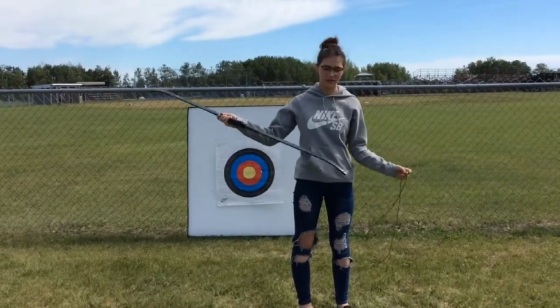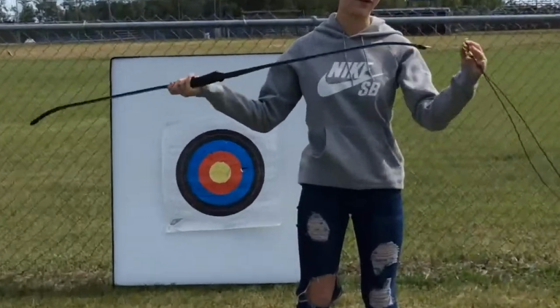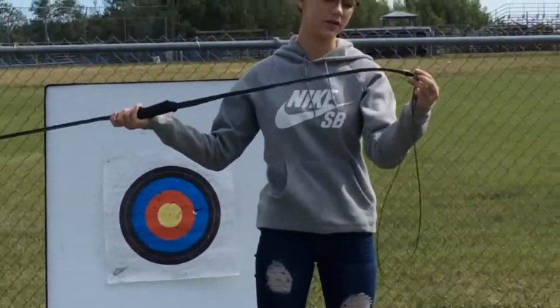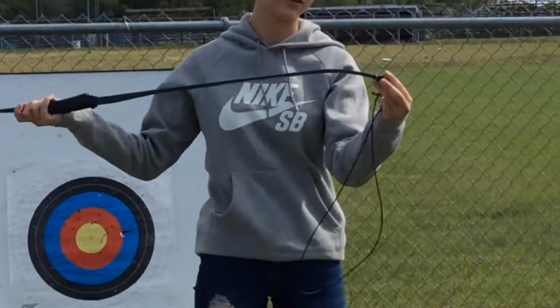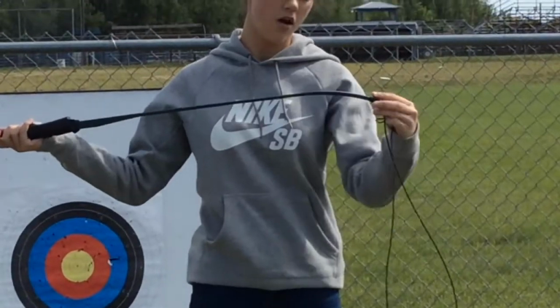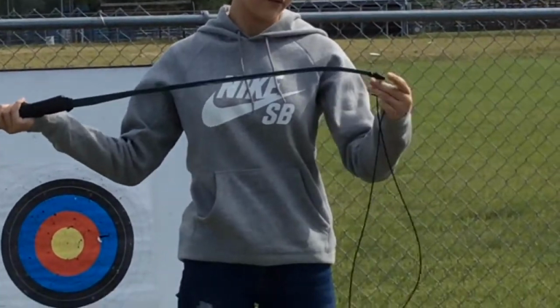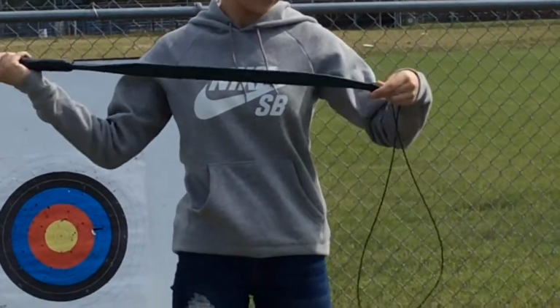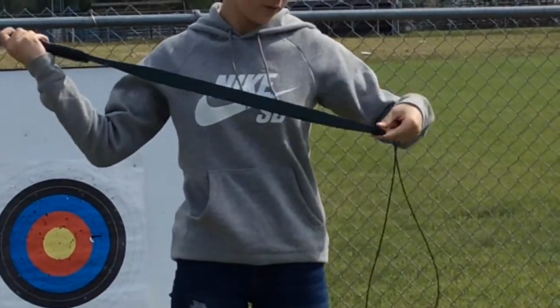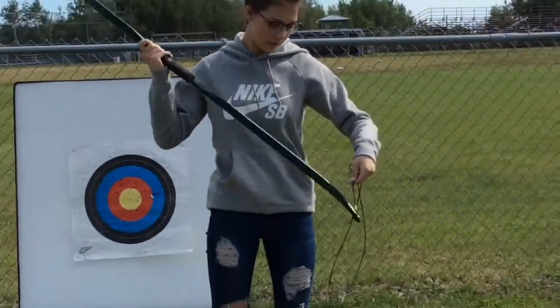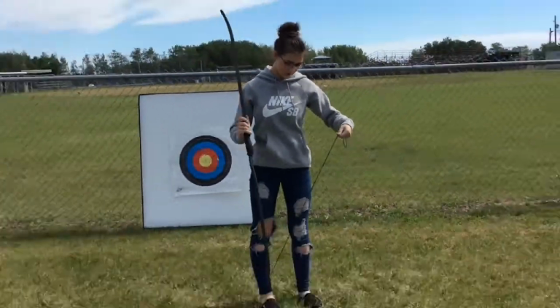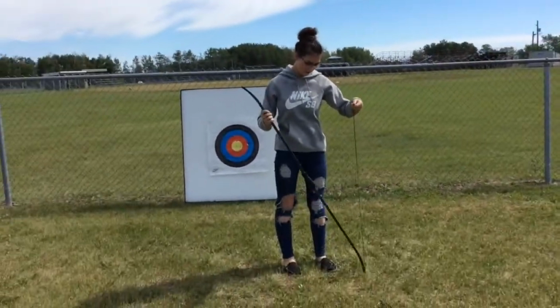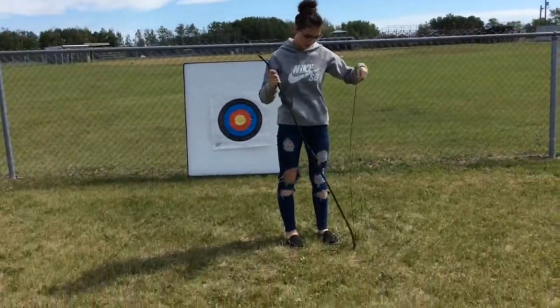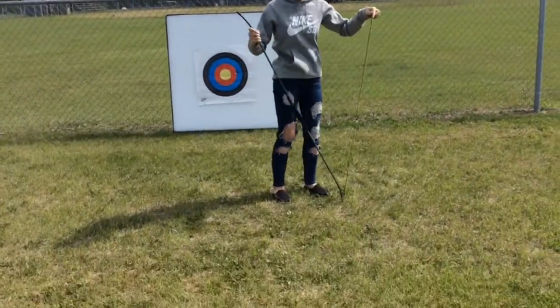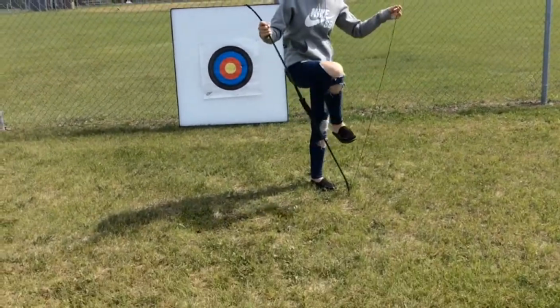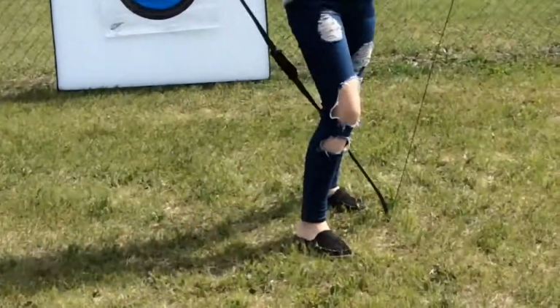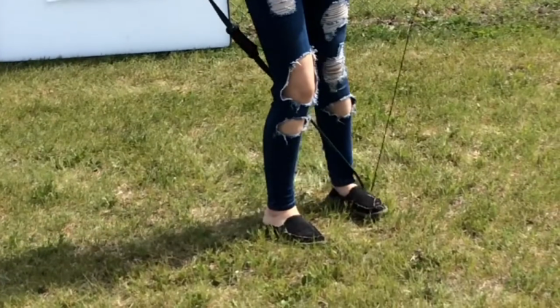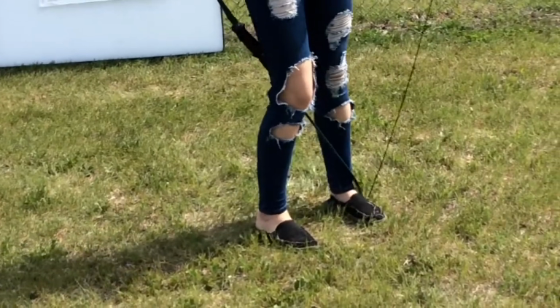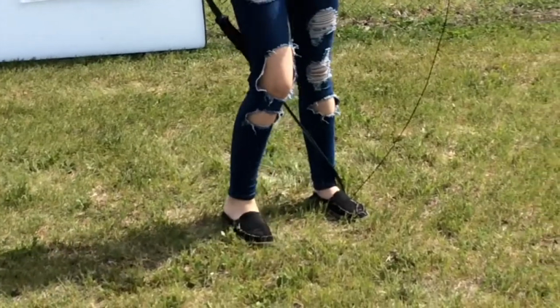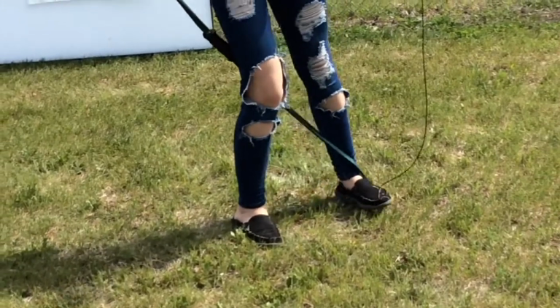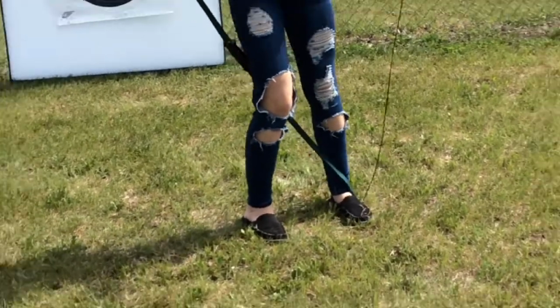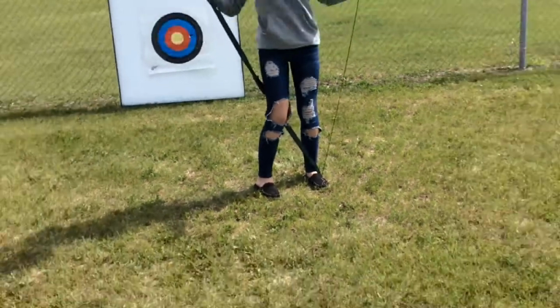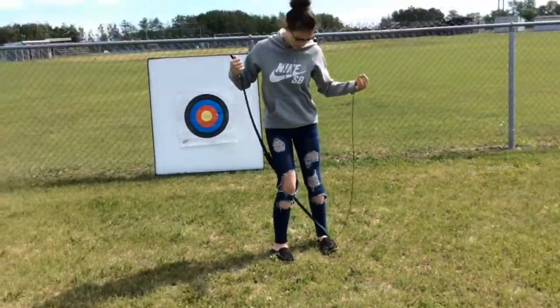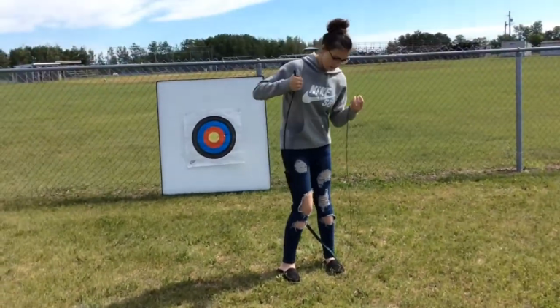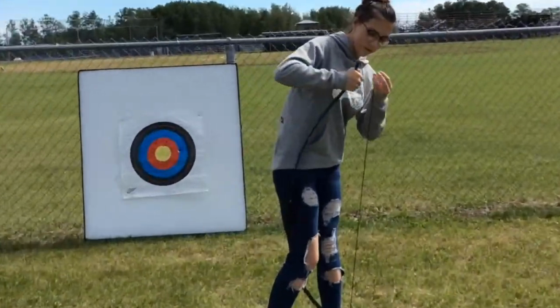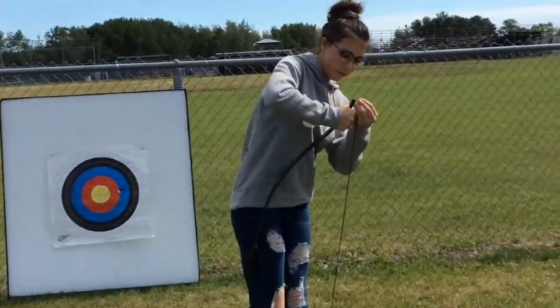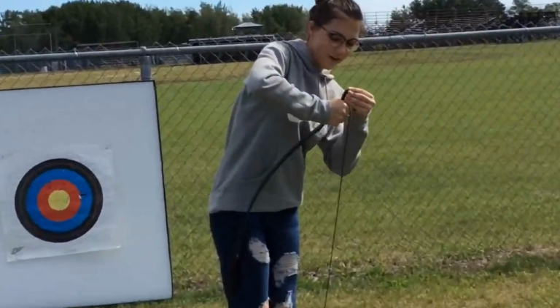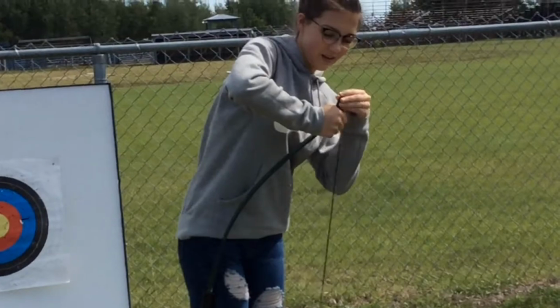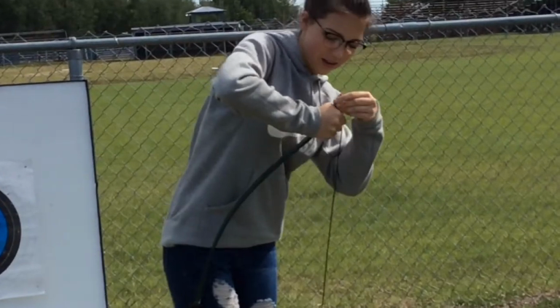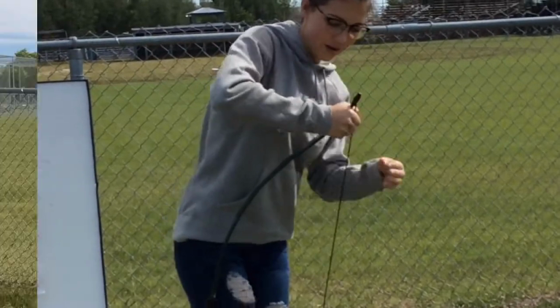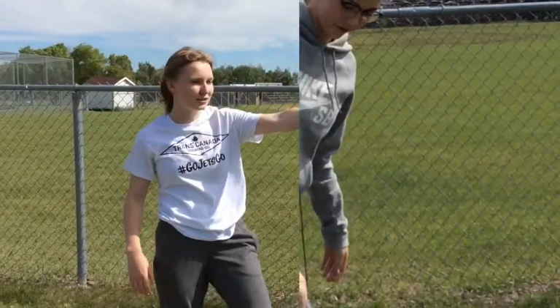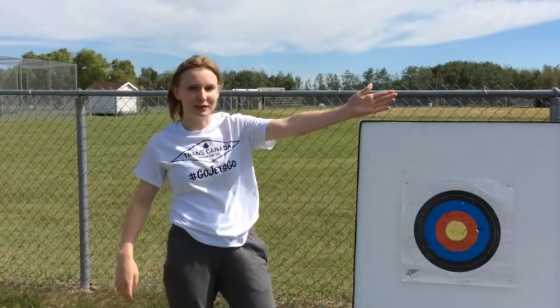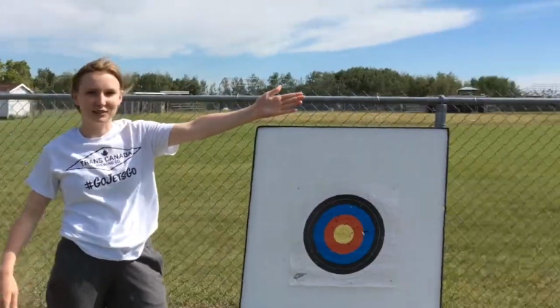You take the bow and you put the string on the very end of the bow, and then you put it on the ground. You put your right foot forward, and your left foot just resting there. And then you stand like a tree.